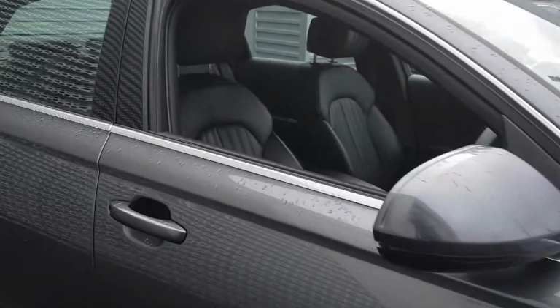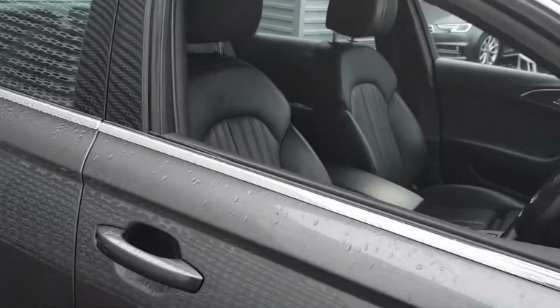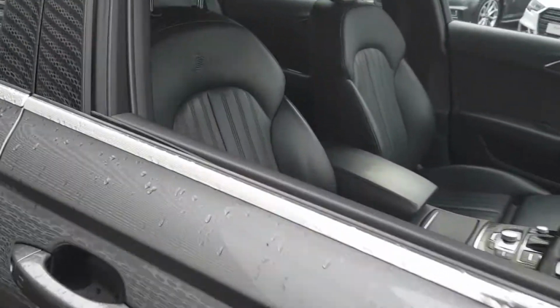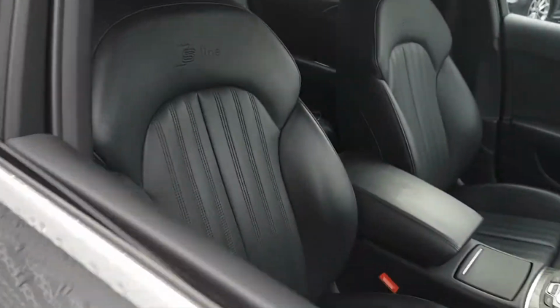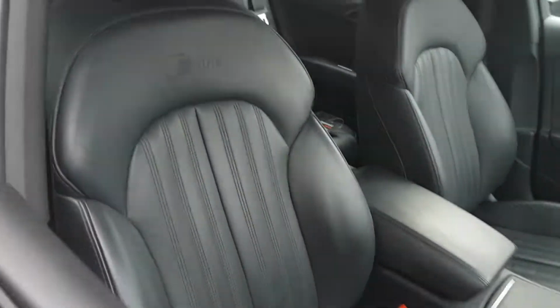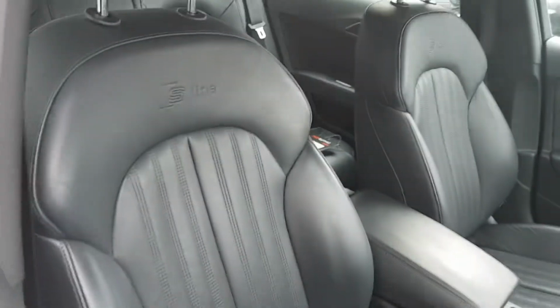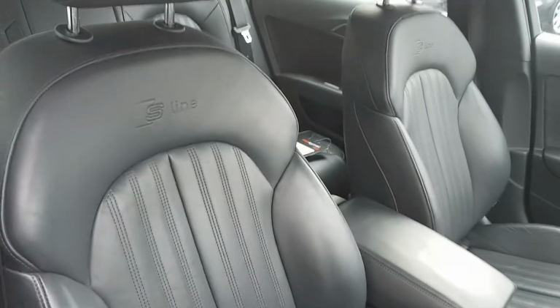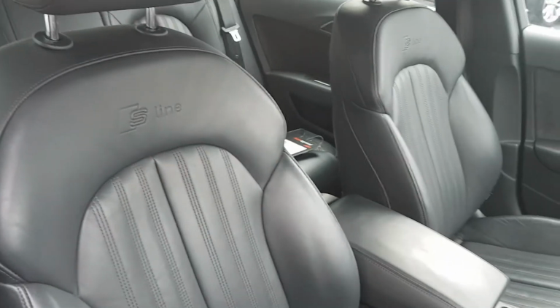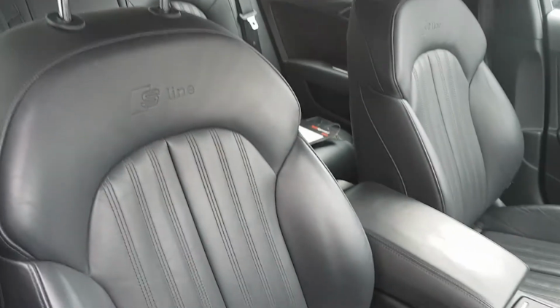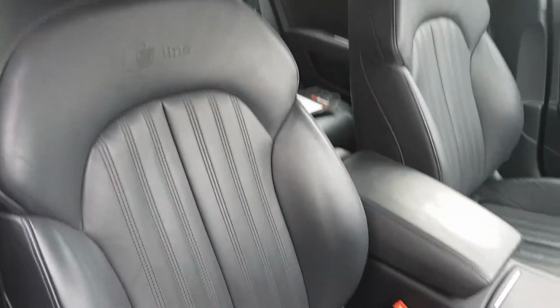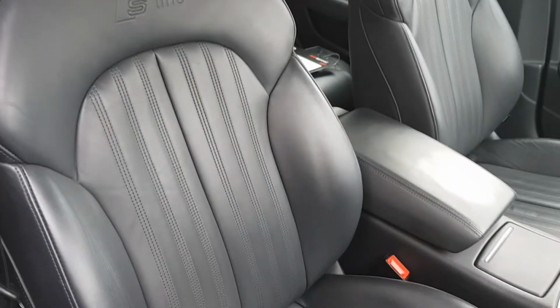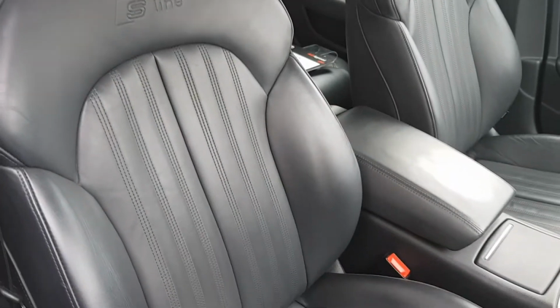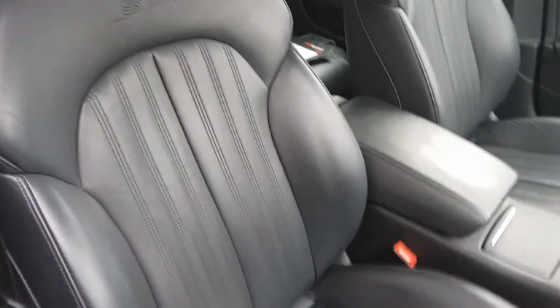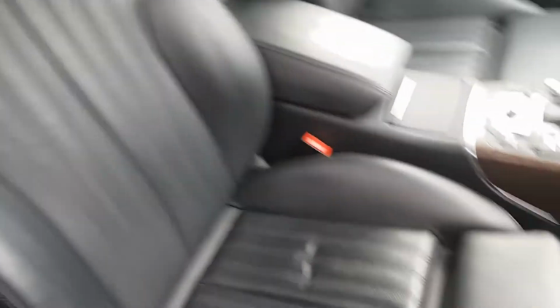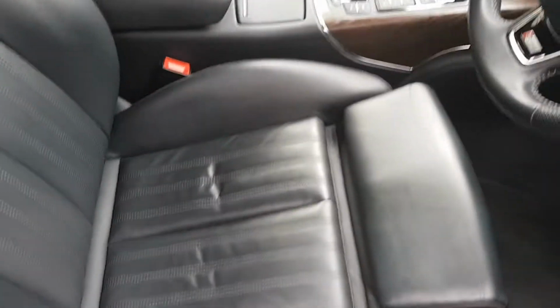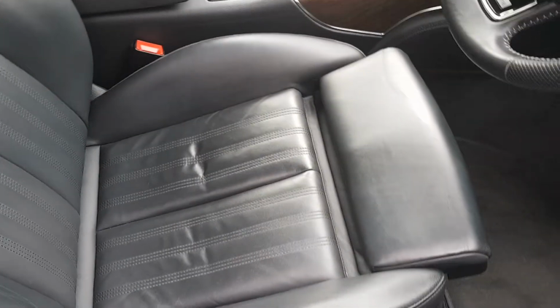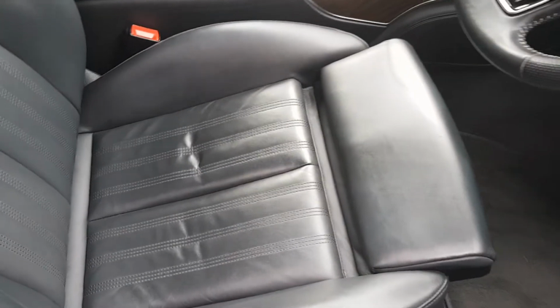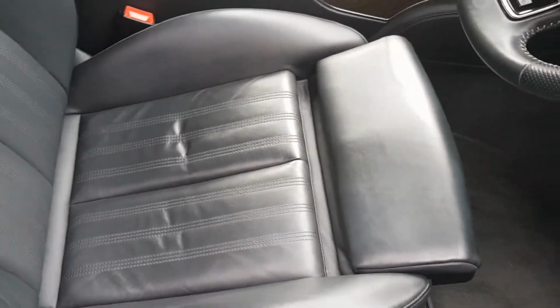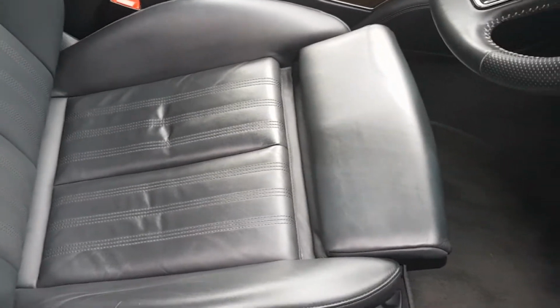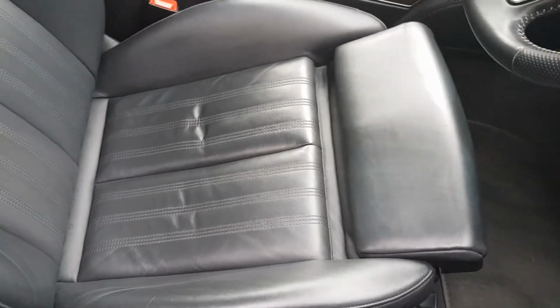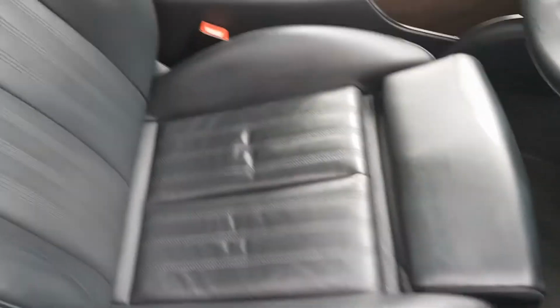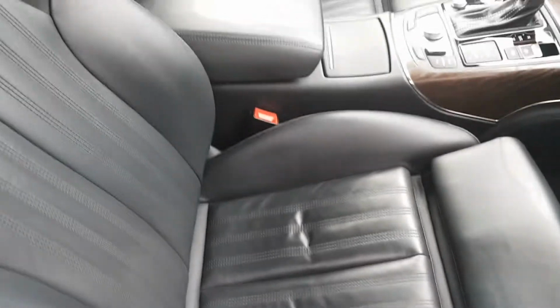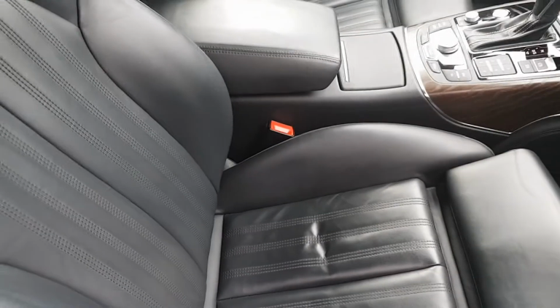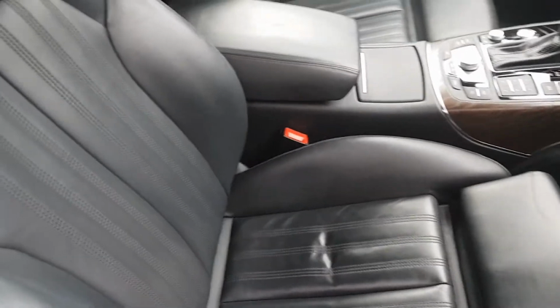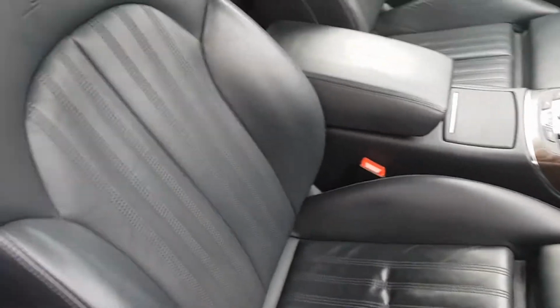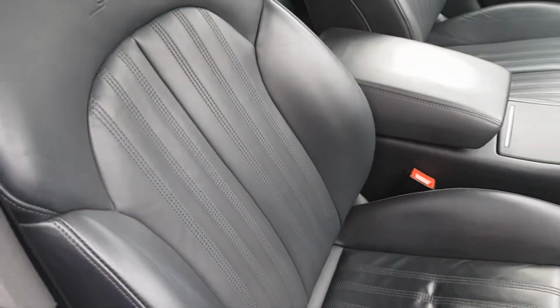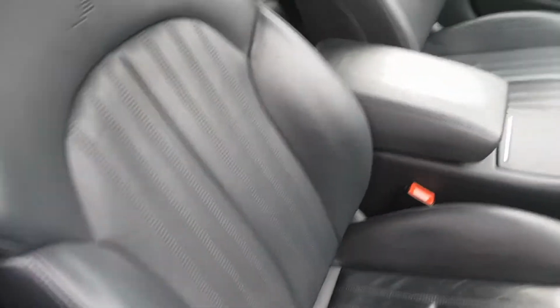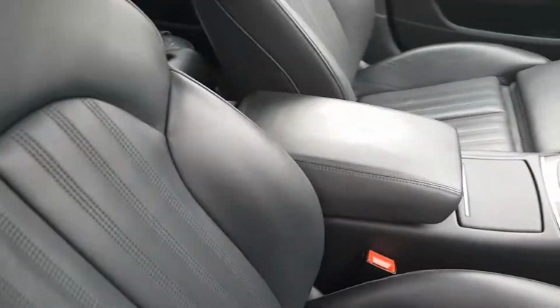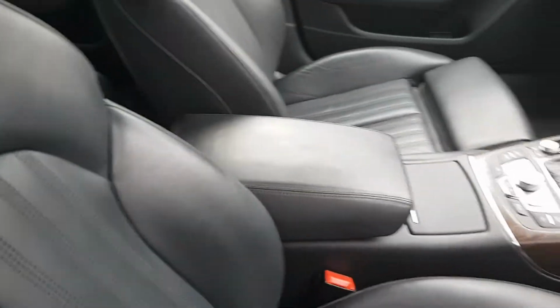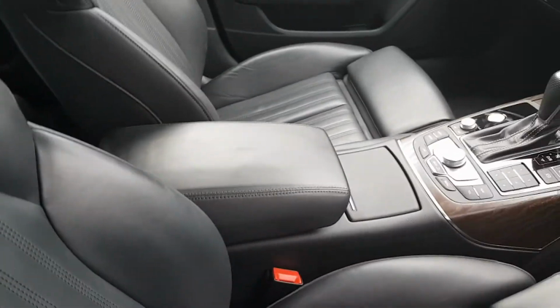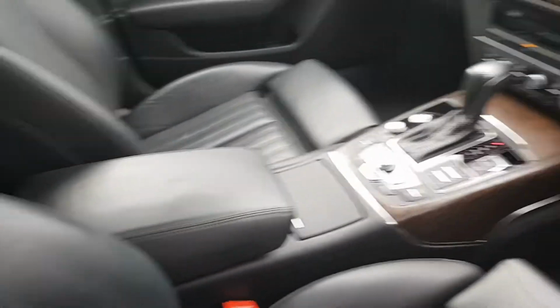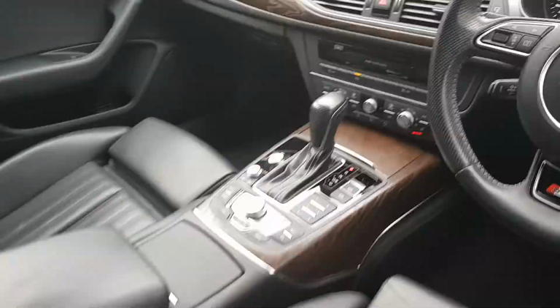Moving inside we have the upgraded full Valcona leather upholstery. These seats are super sports seats with a tie extender. Four-way electric lumbar support, fully heated. We have a height adjustable centre armrest in the middle.